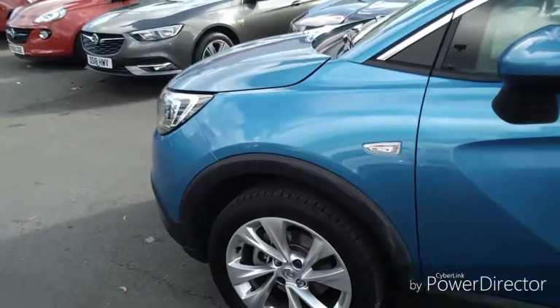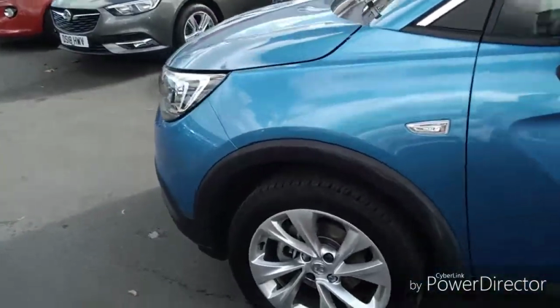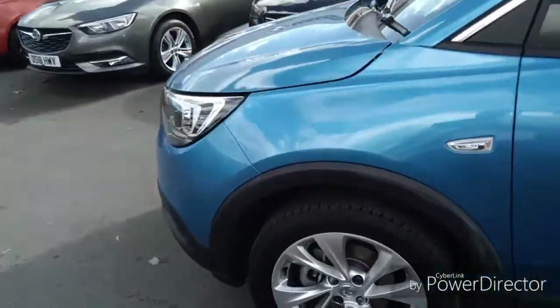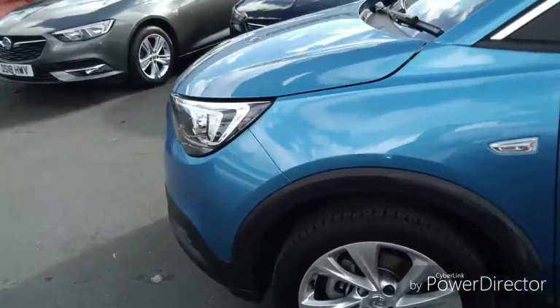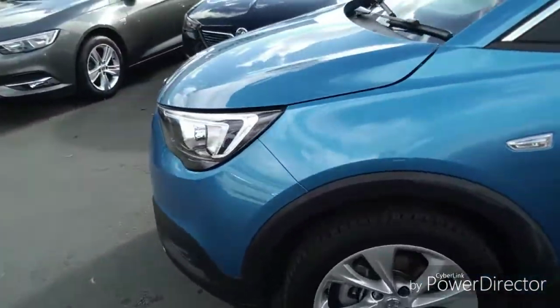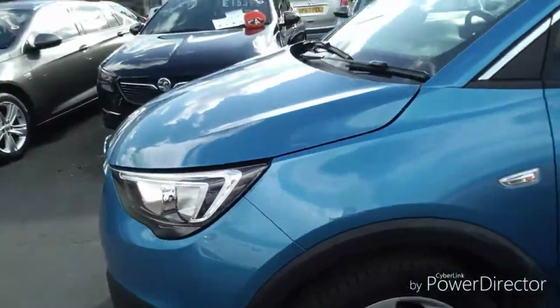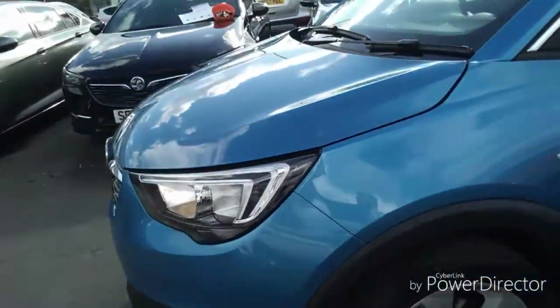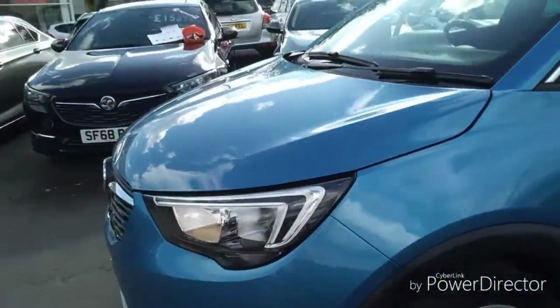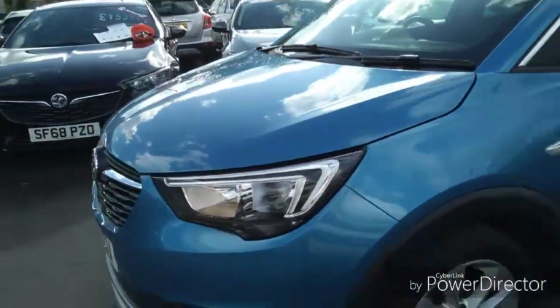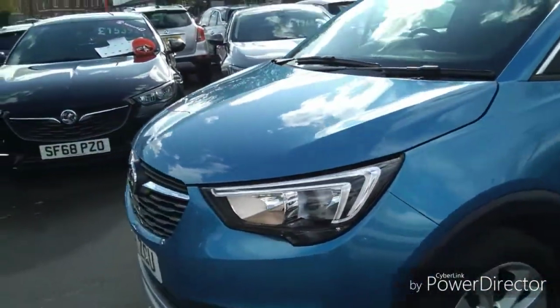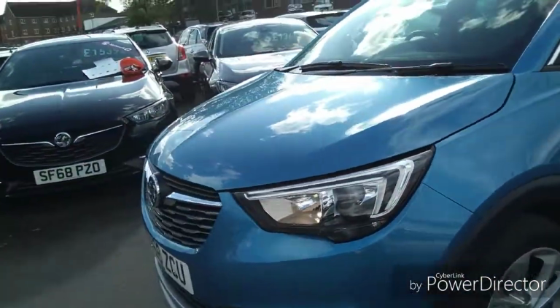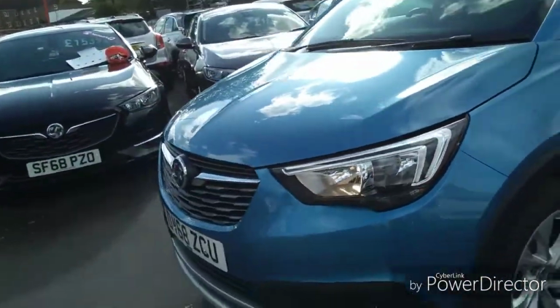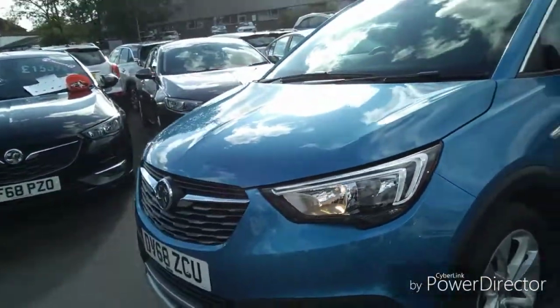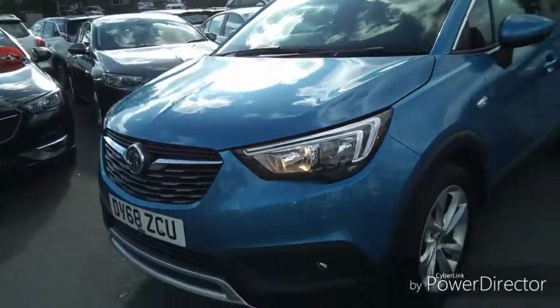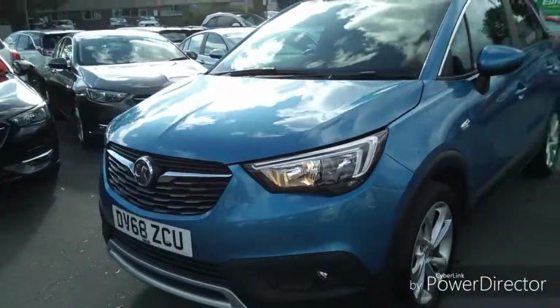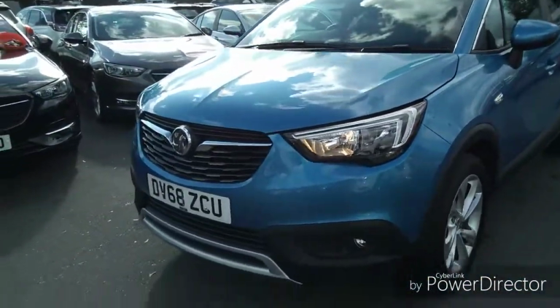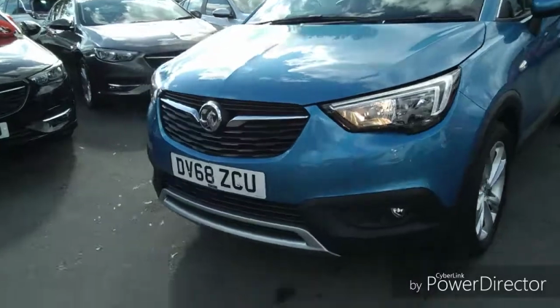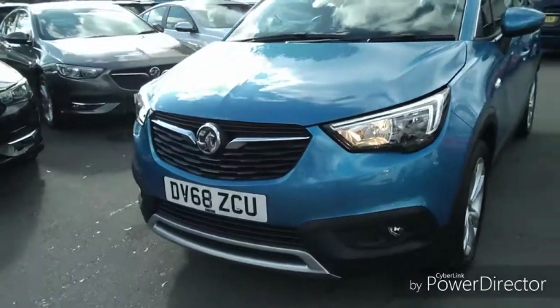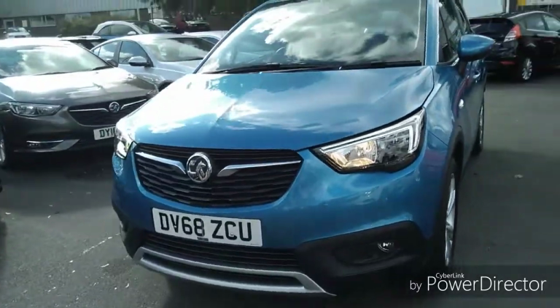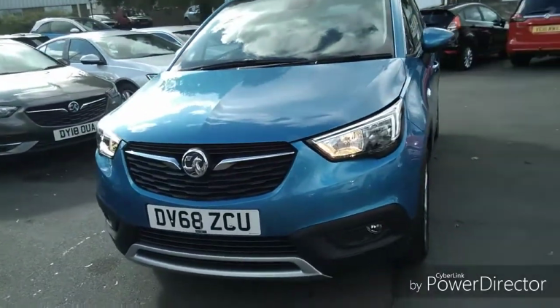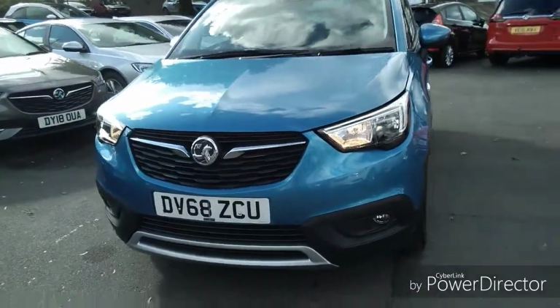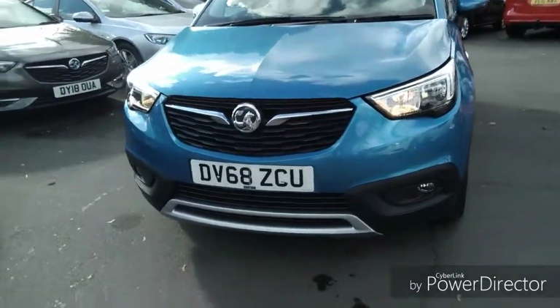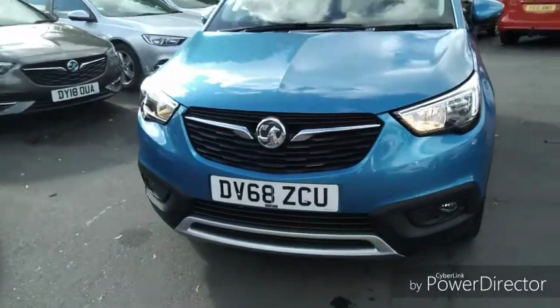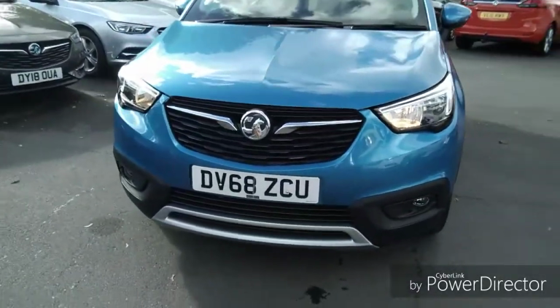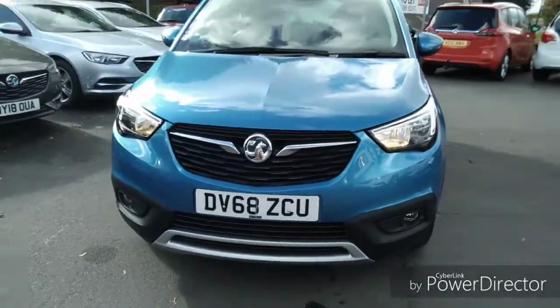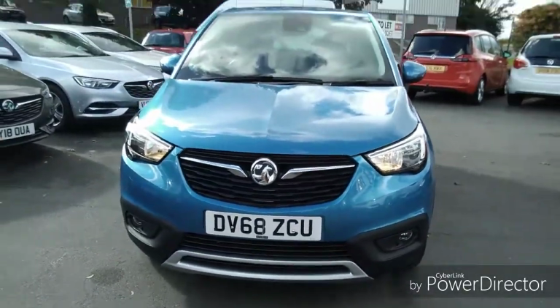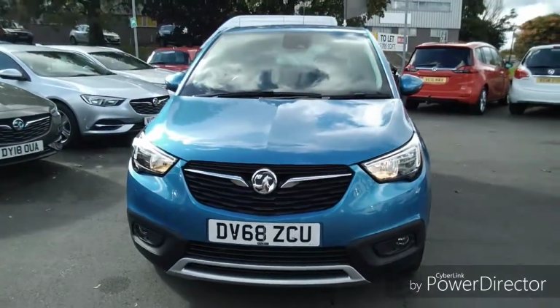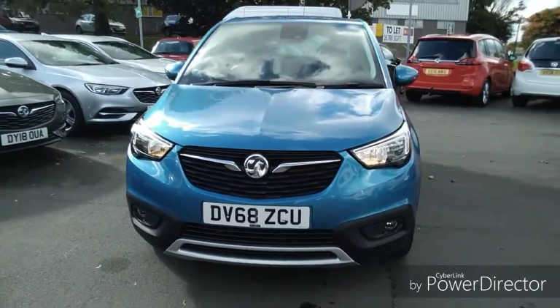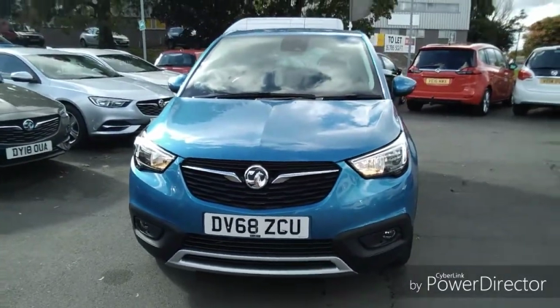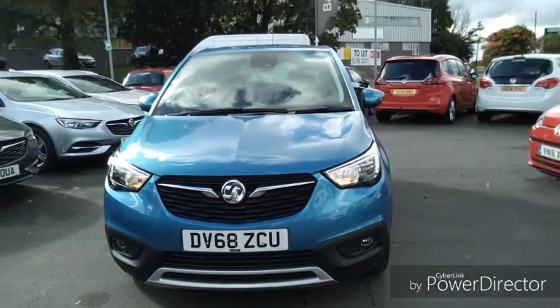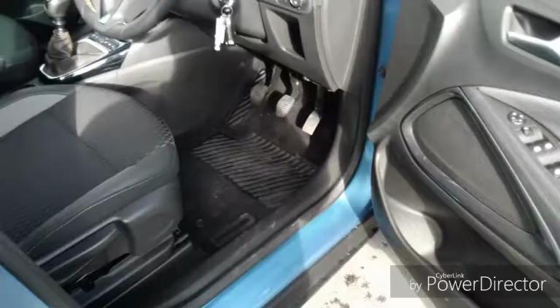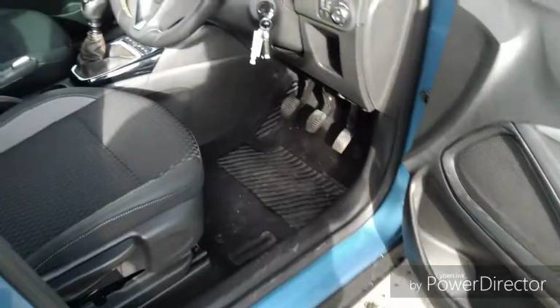Coming back round to the front, this car is also fitted with daytime running lights to help road users spot your car easier, whilst adding a more stylish and modern look.